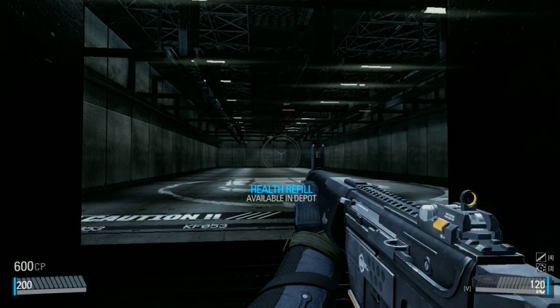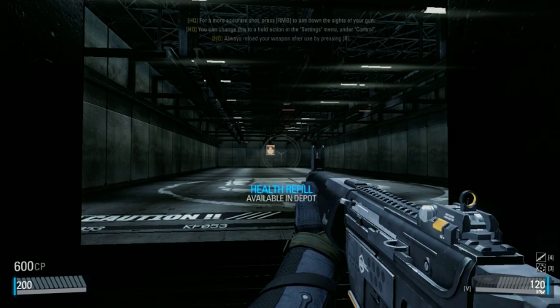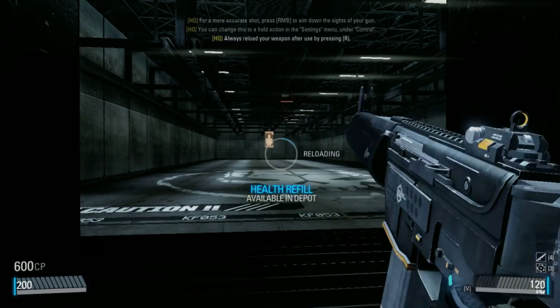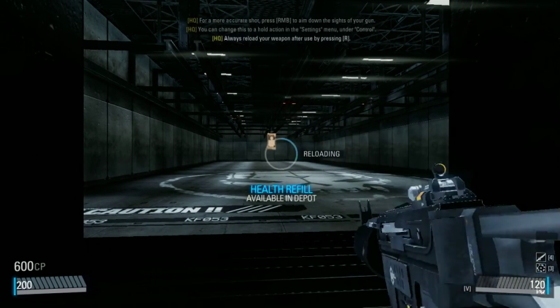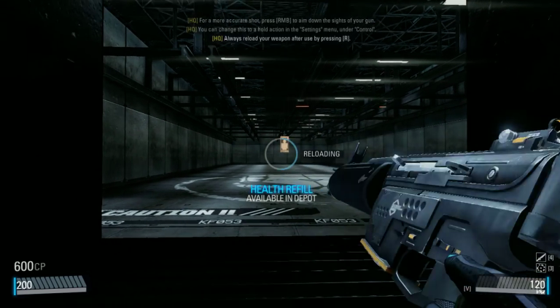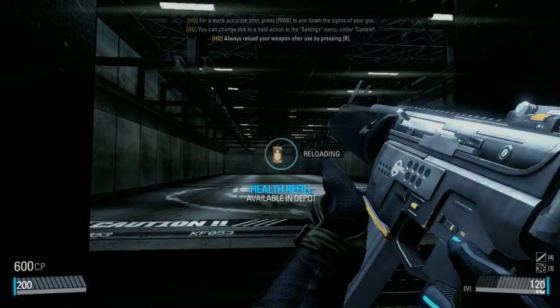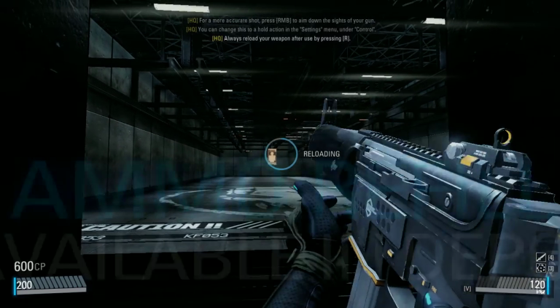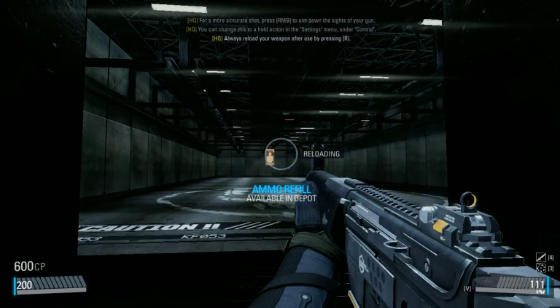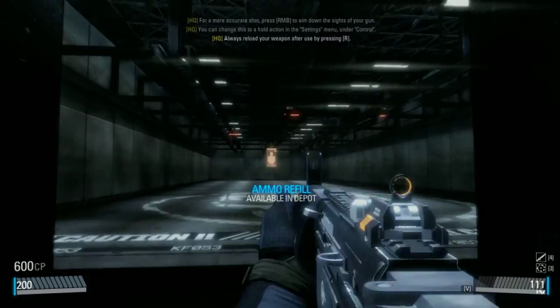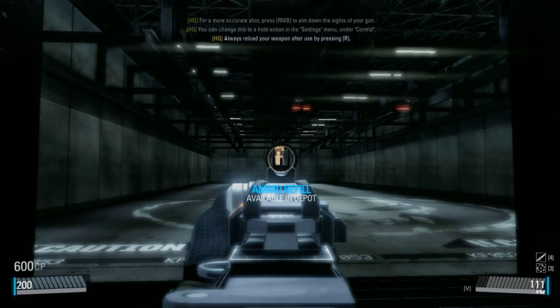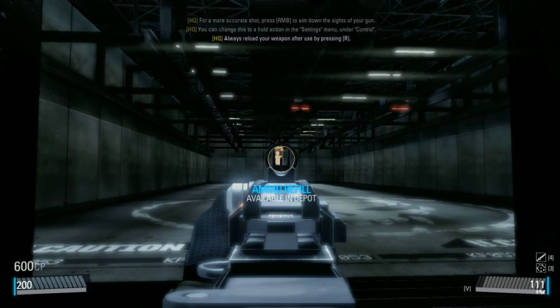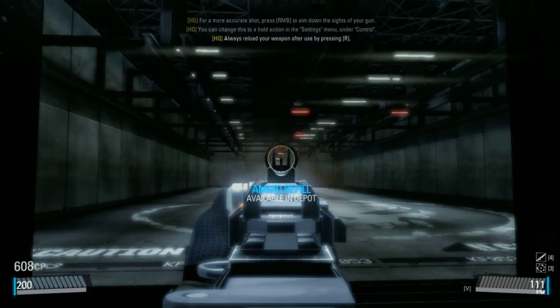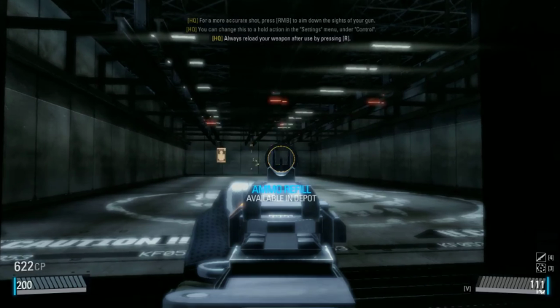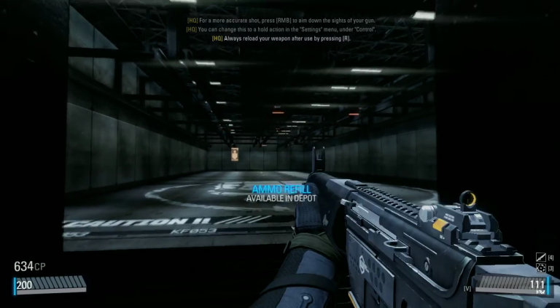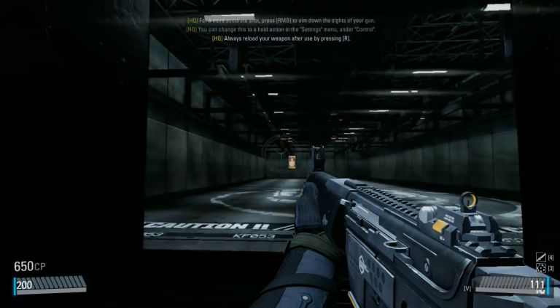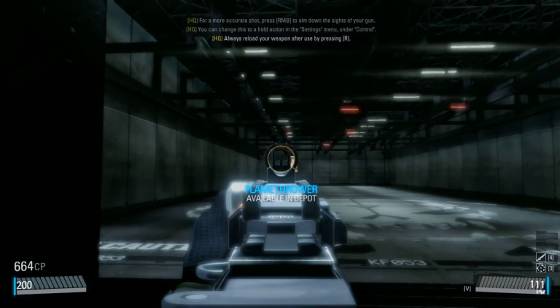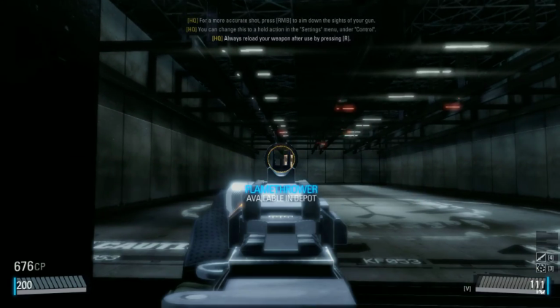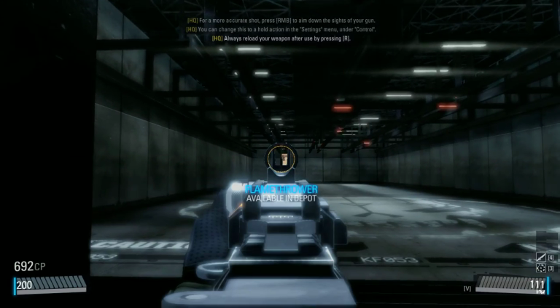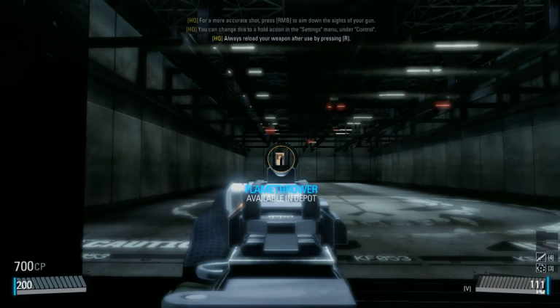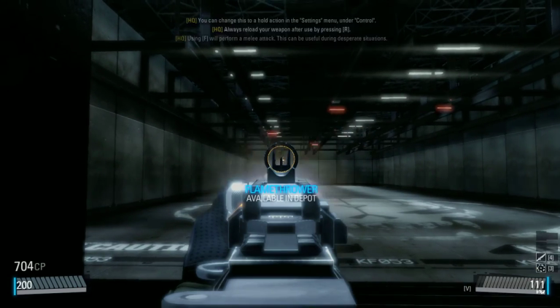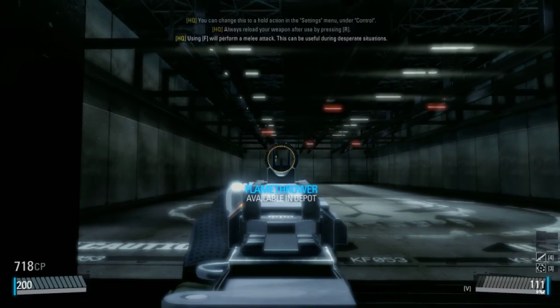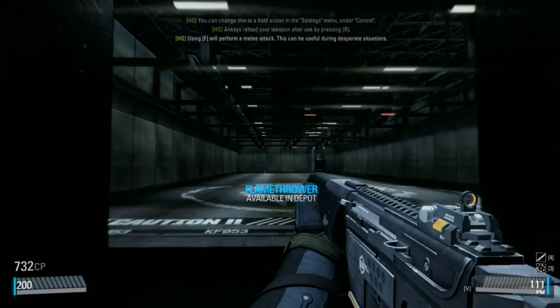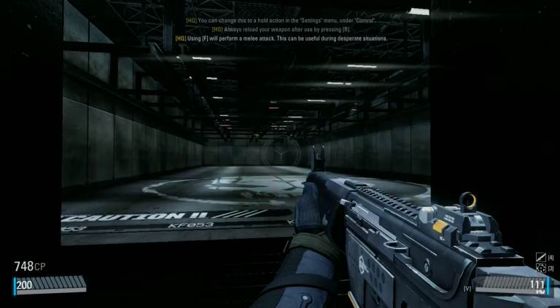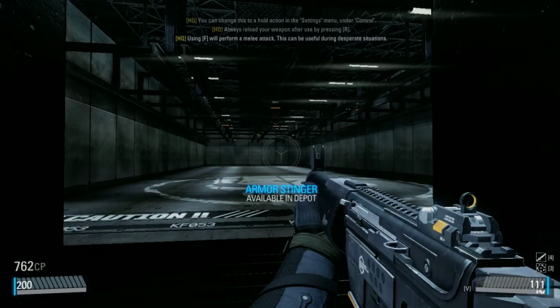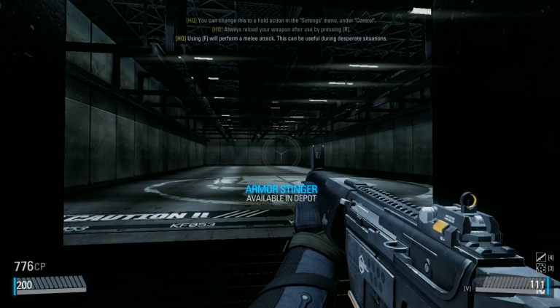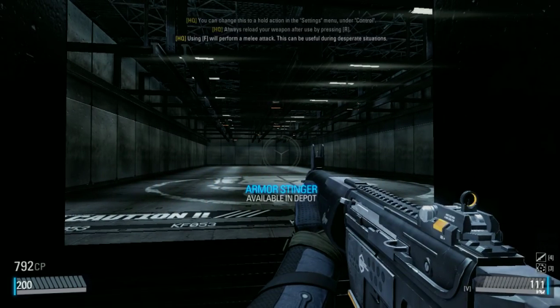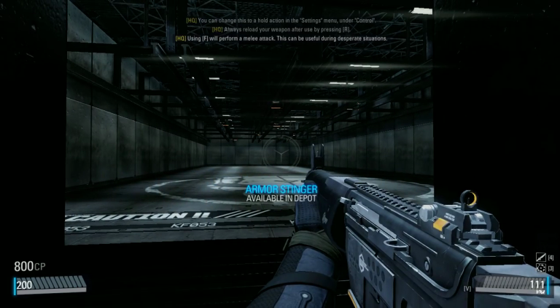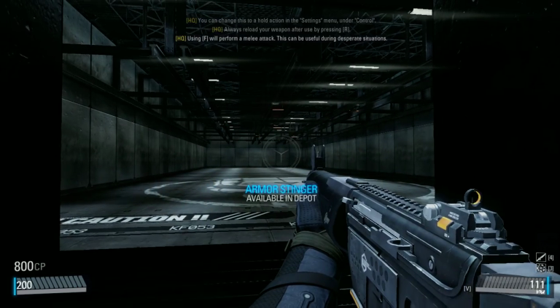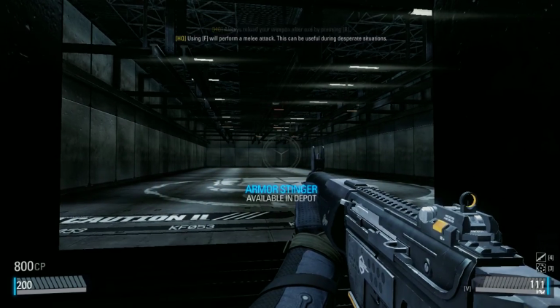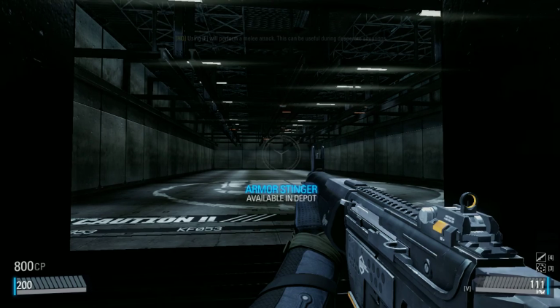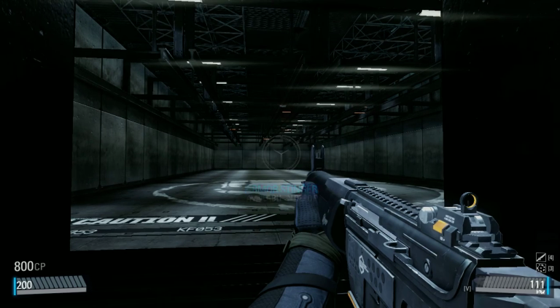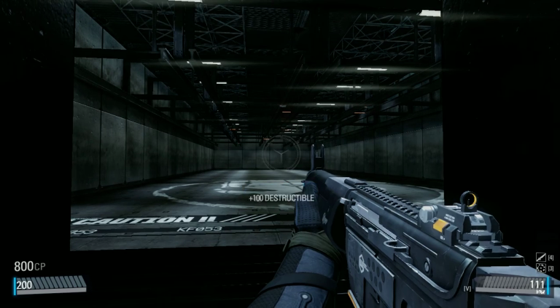Always reload your weapon after use by pressing R. Using the F key will perform a melee attack. This can be useful during desperate situations.